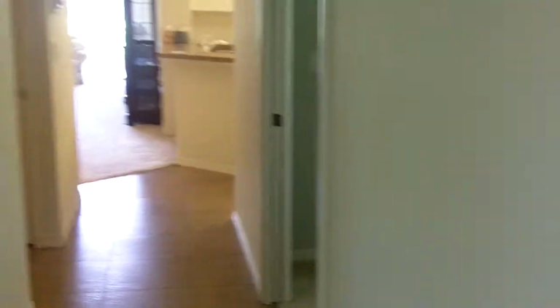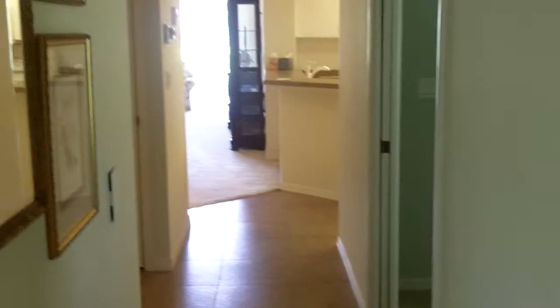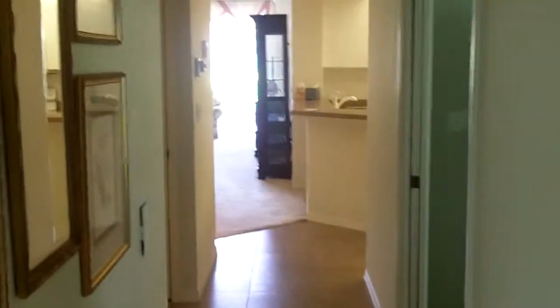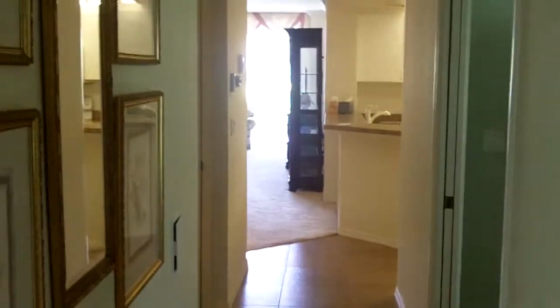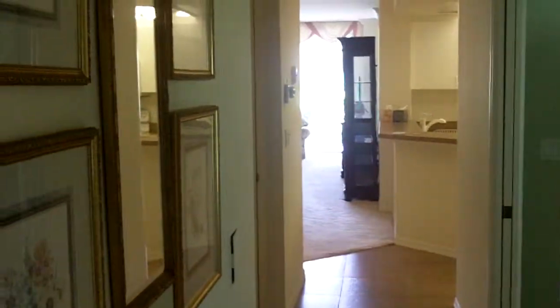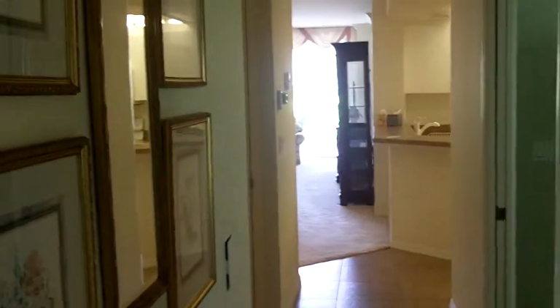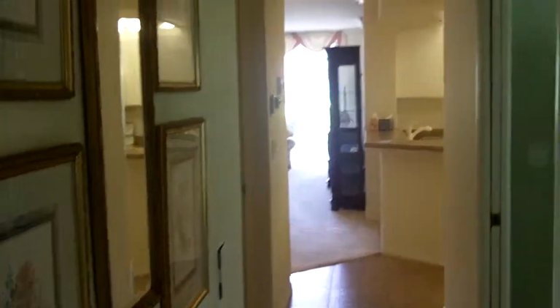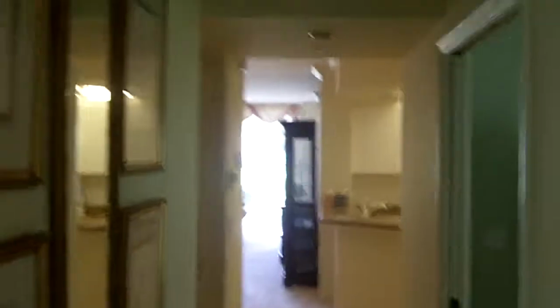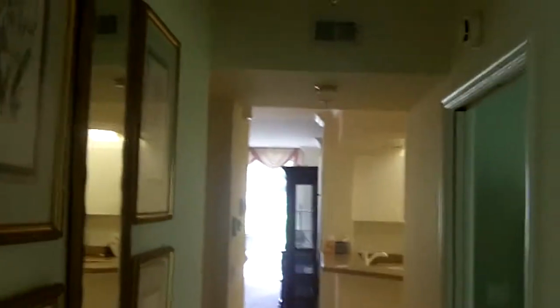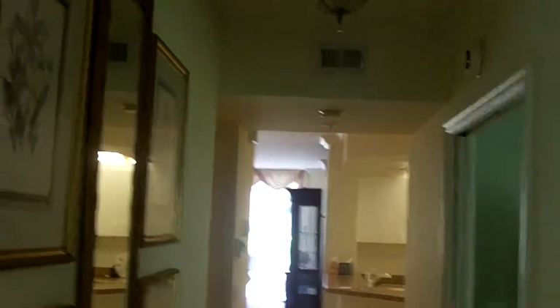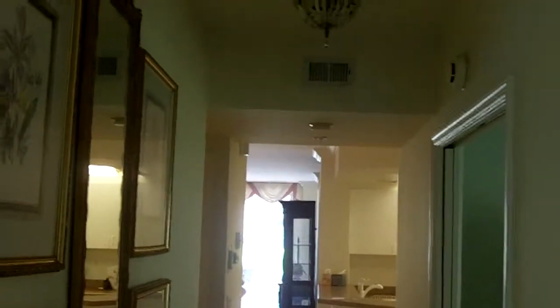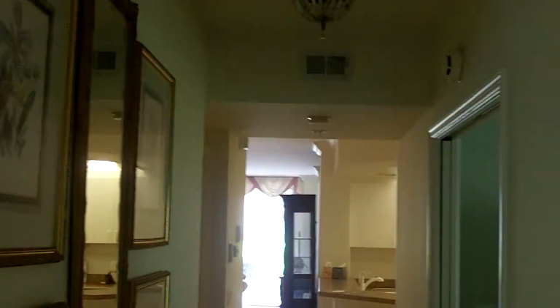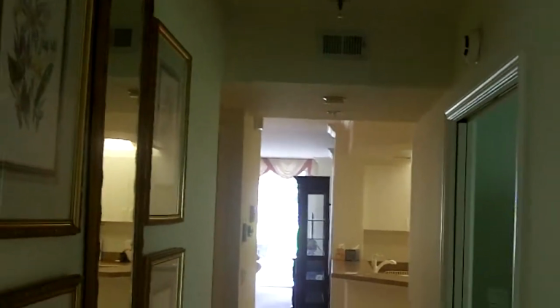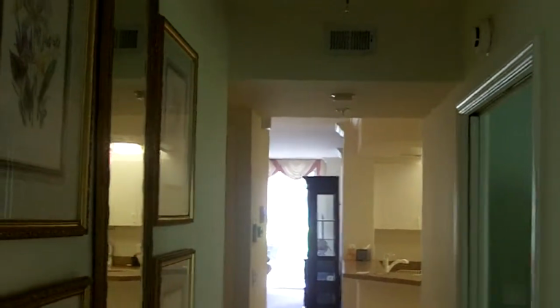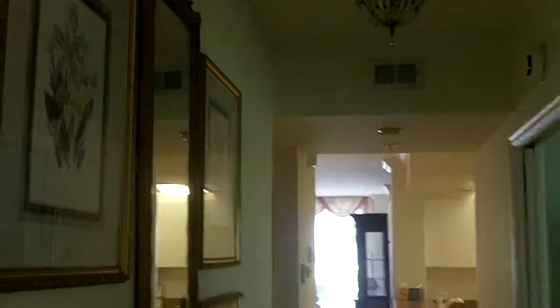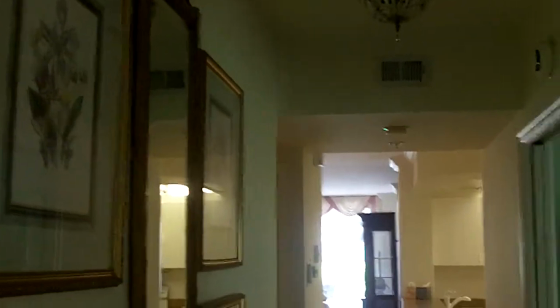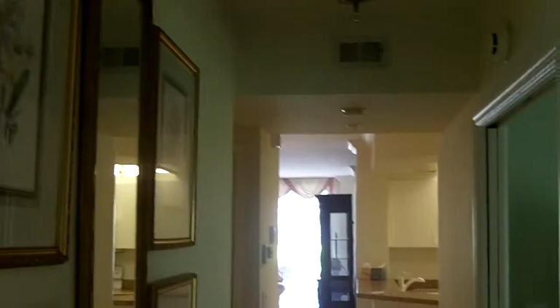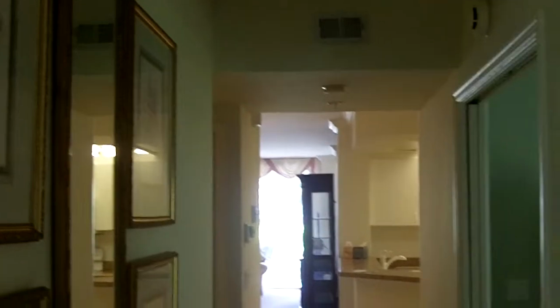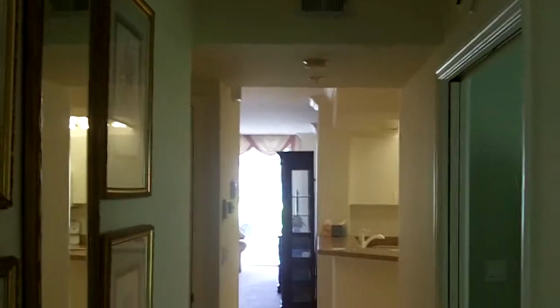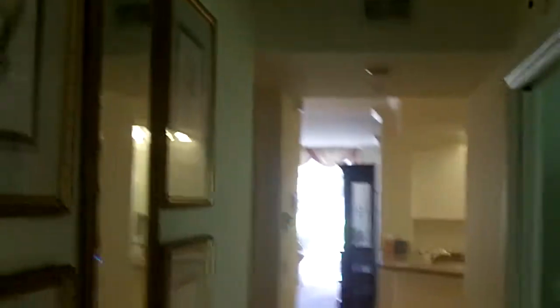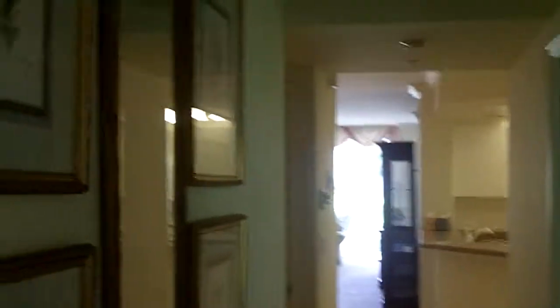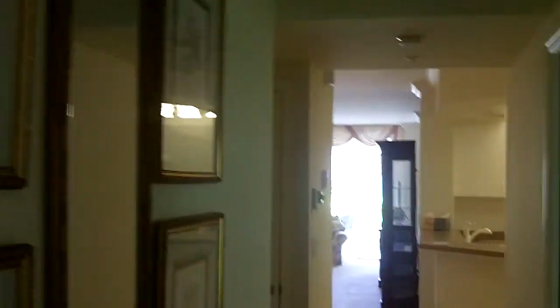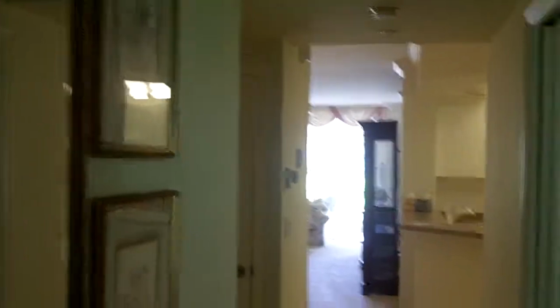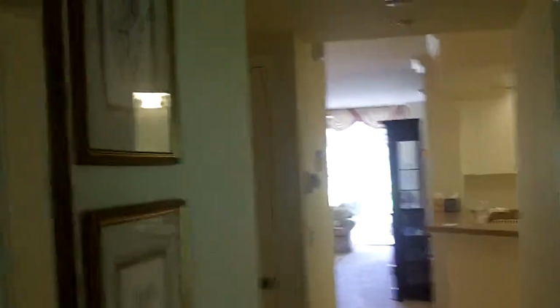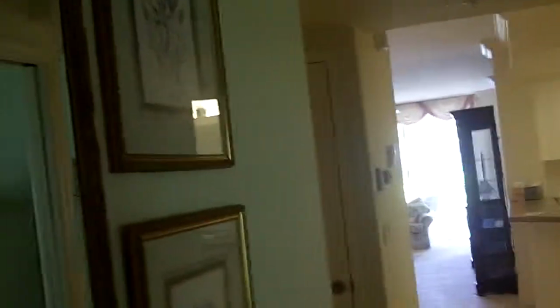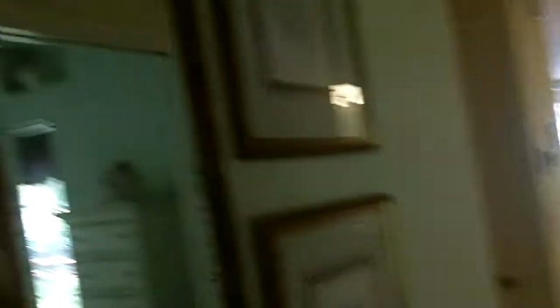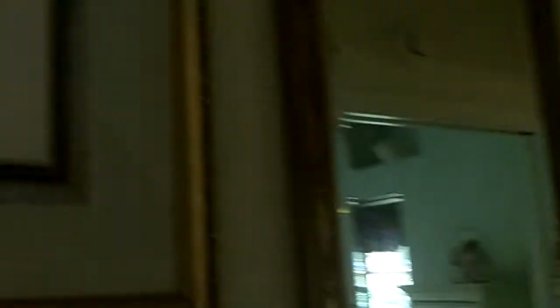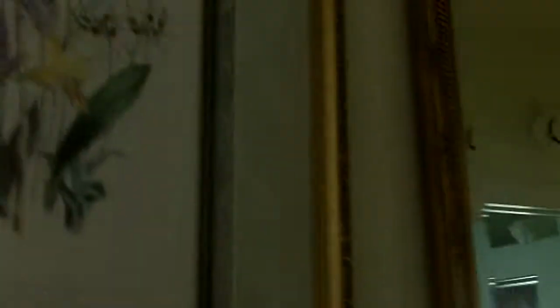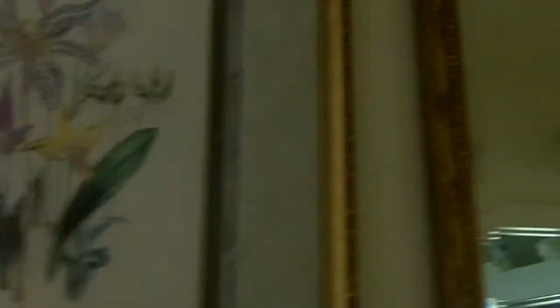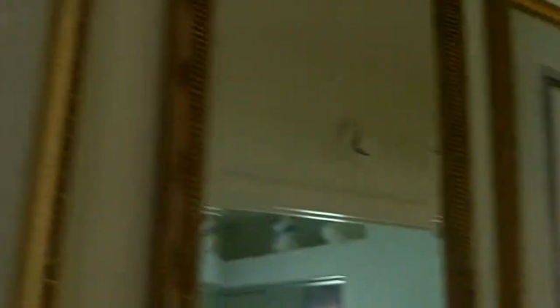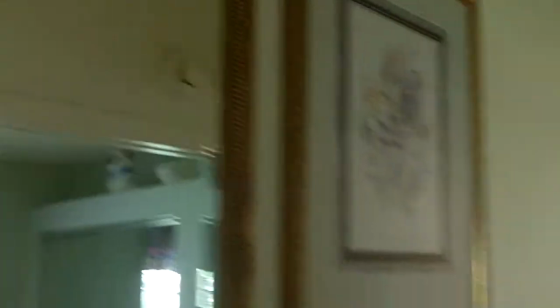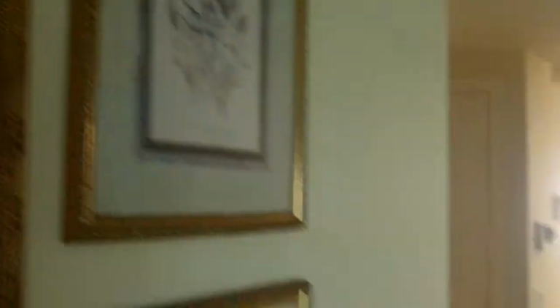So now we look down the hallway. They have a nice light fixture there, which I didn't know that was the light for that — I didn't get that one on. And some nice pictures here on the wall.